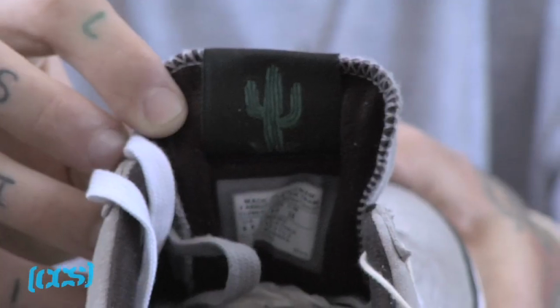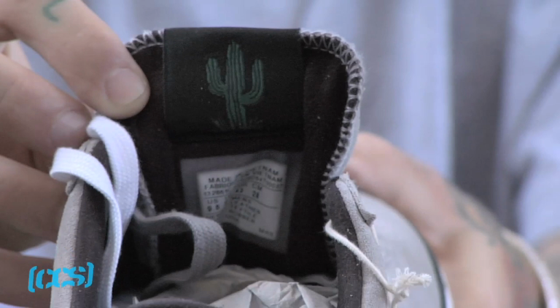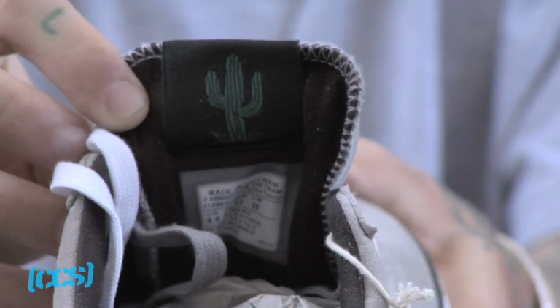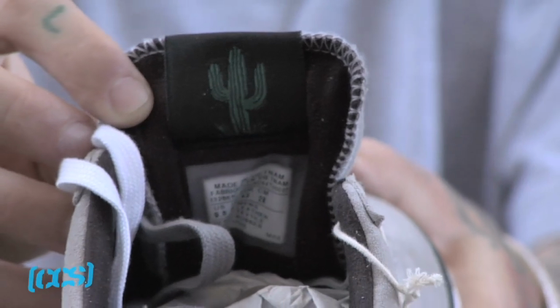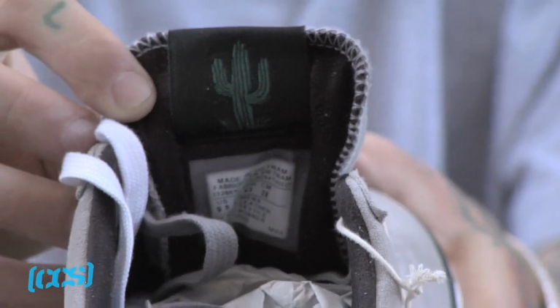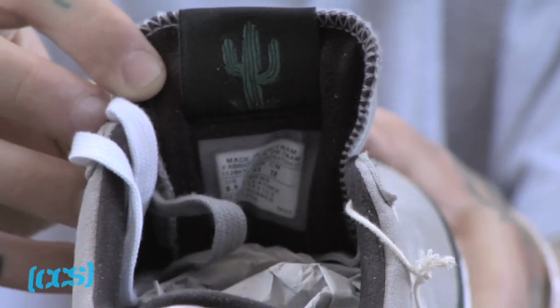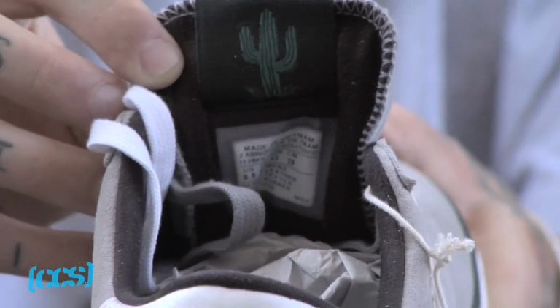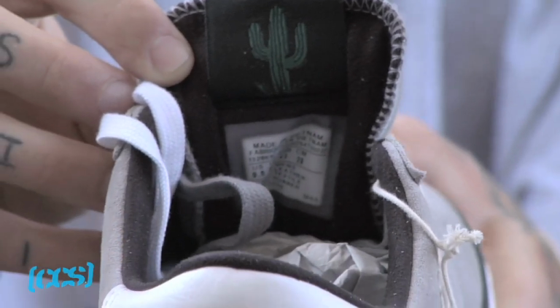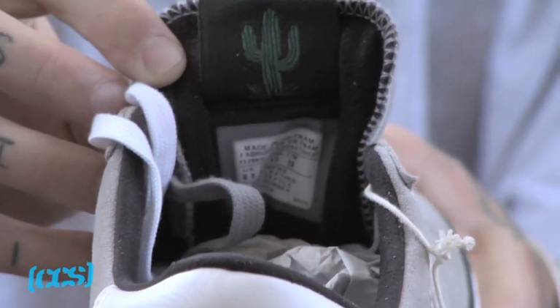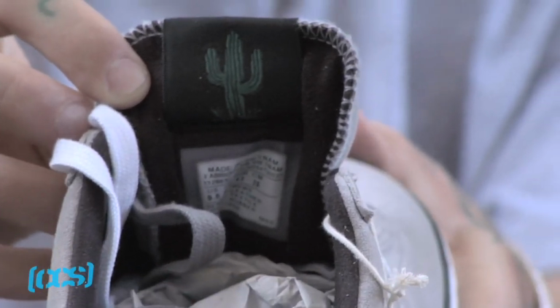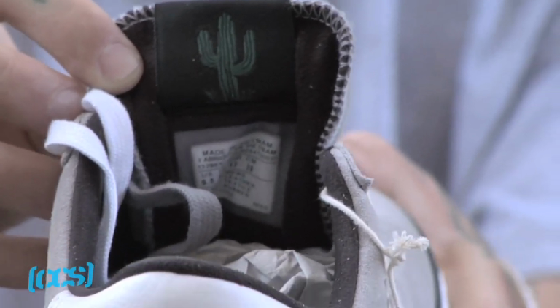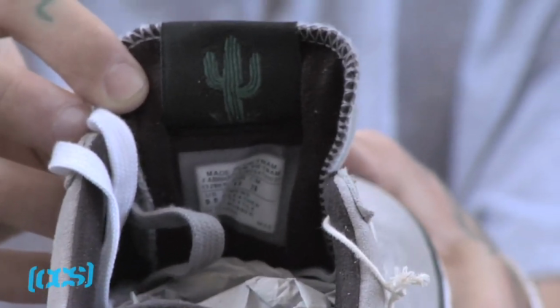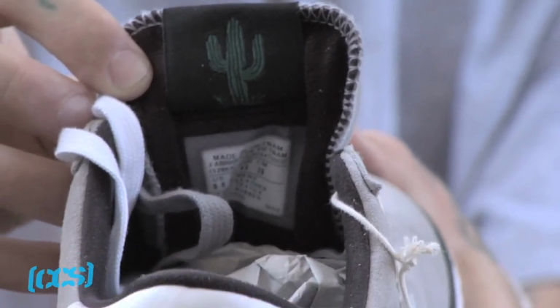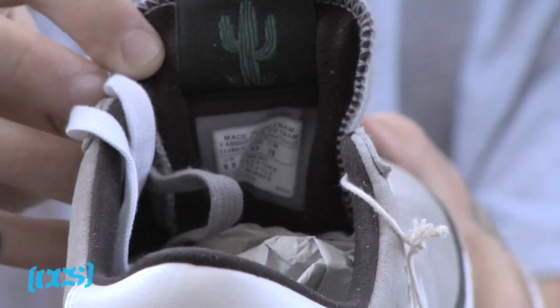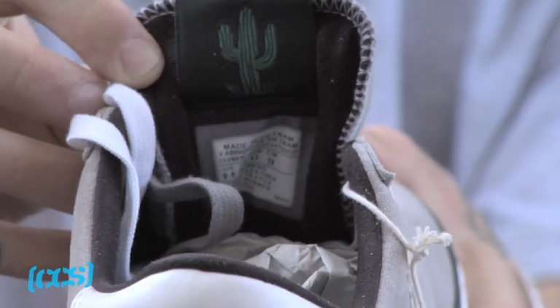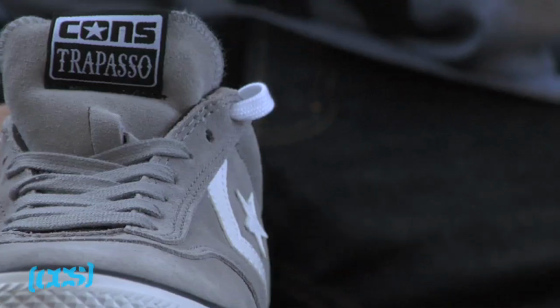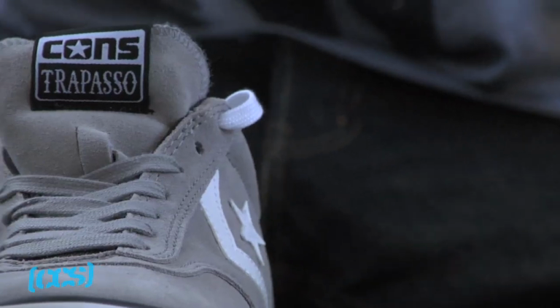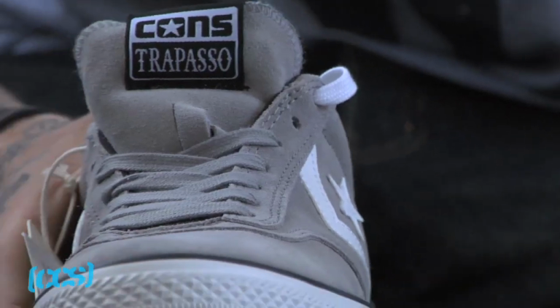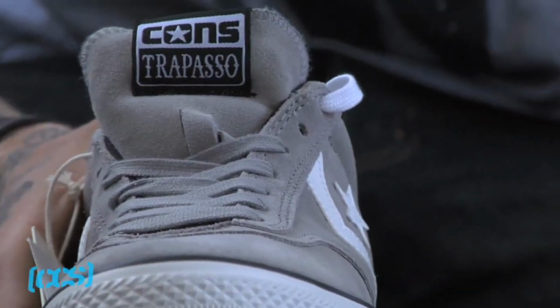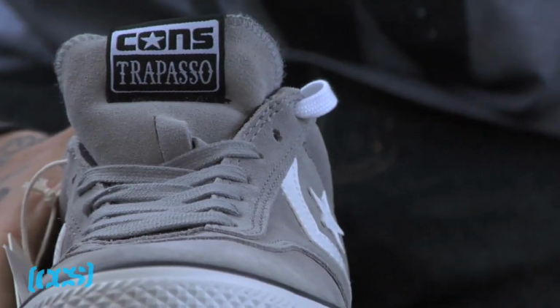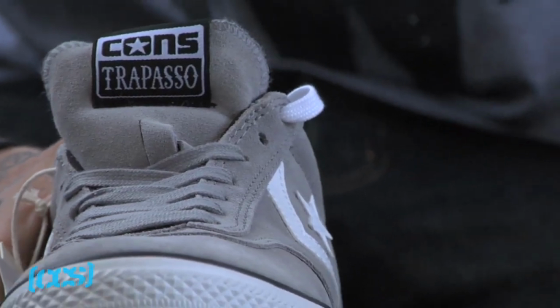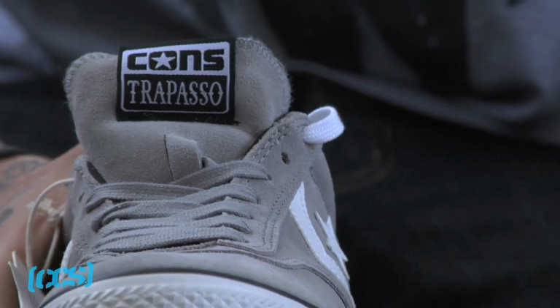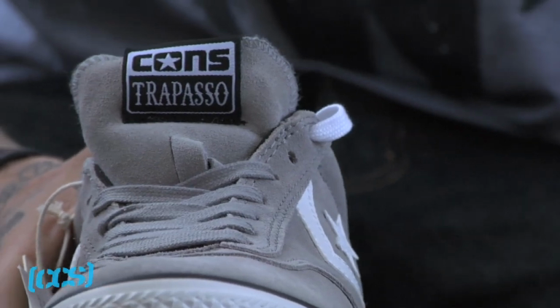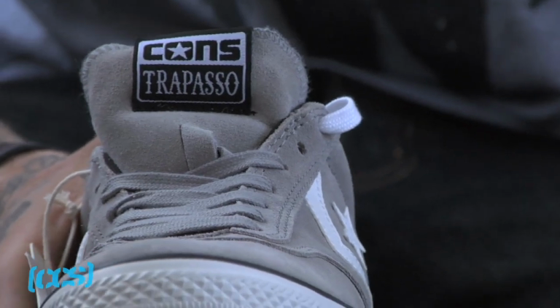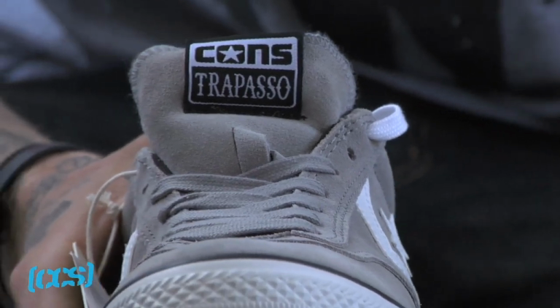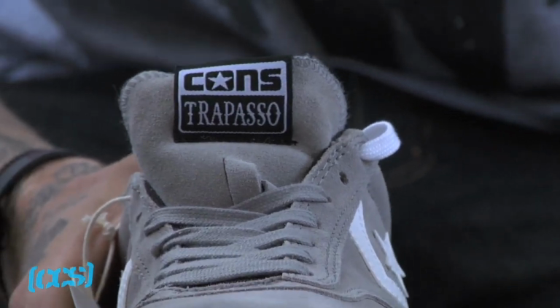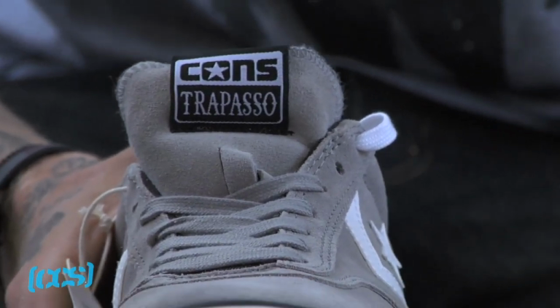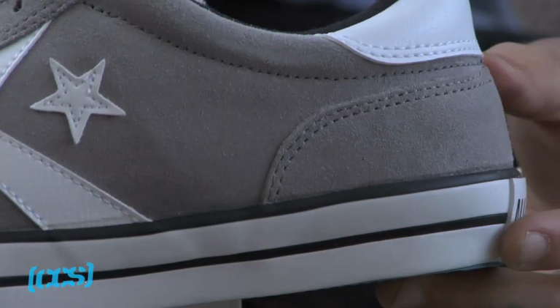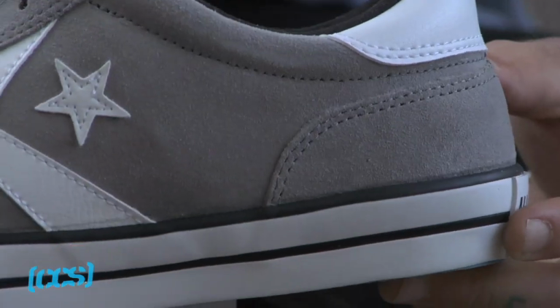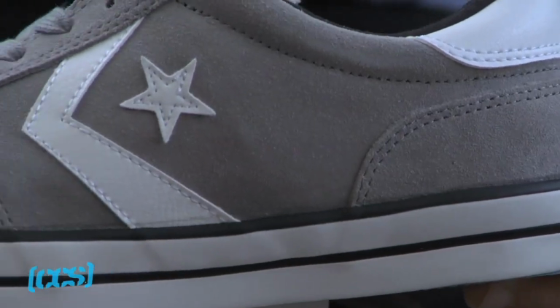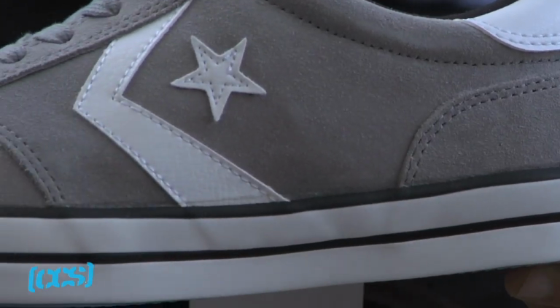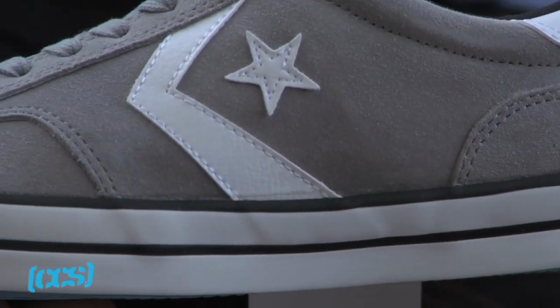We definitely helped them with little extra details like this cactus on the inside. It's got all the goods you could want in a Converse pretty much.